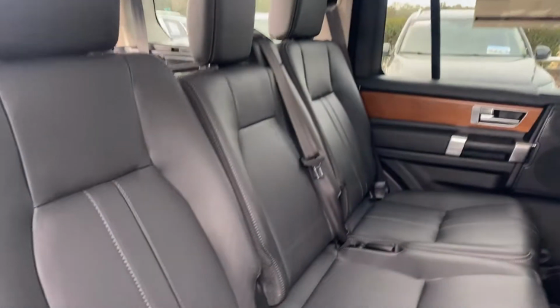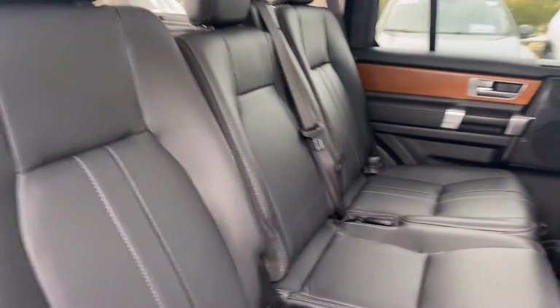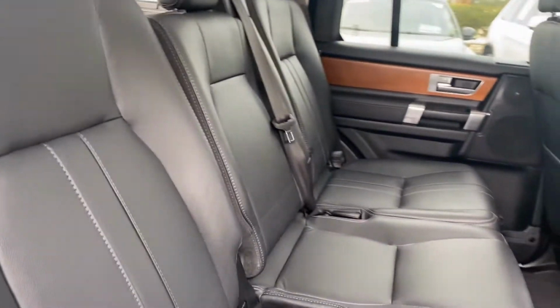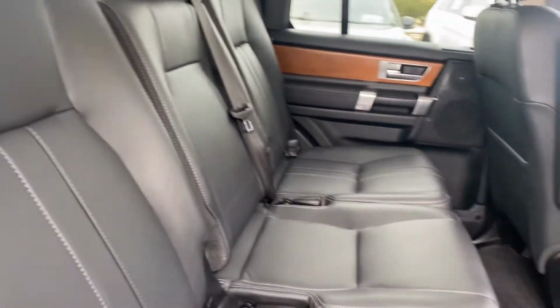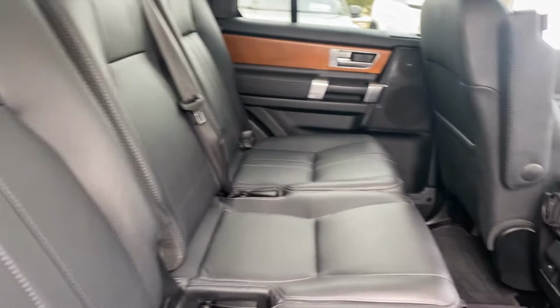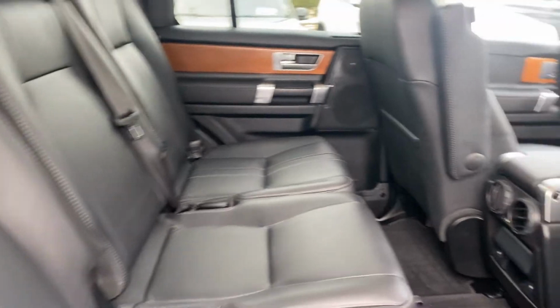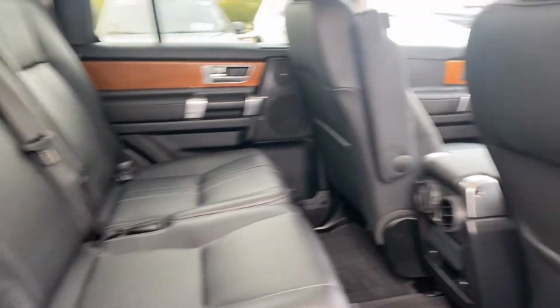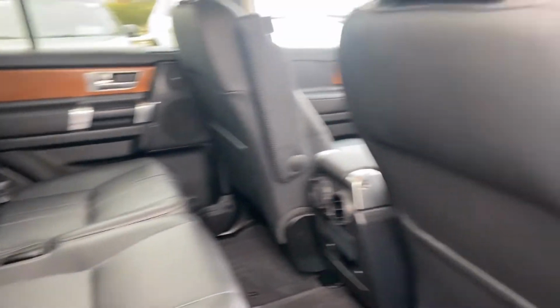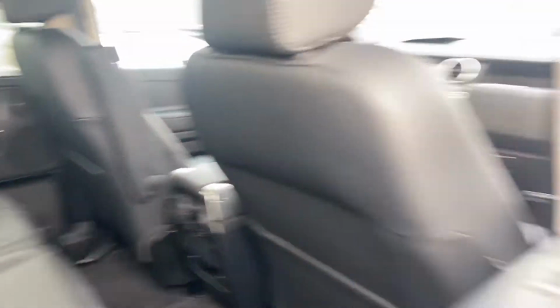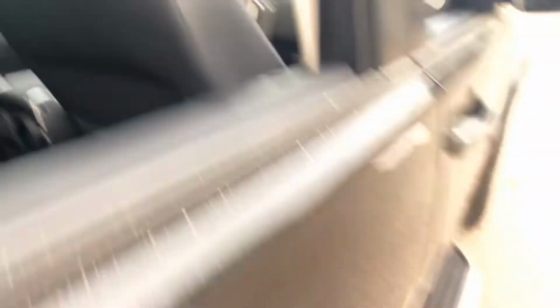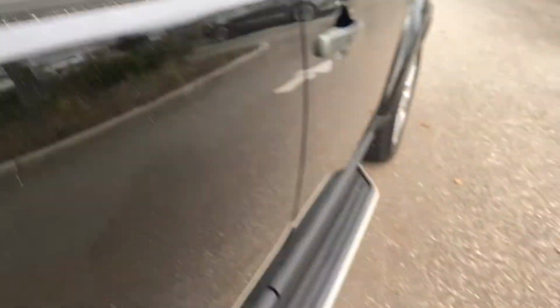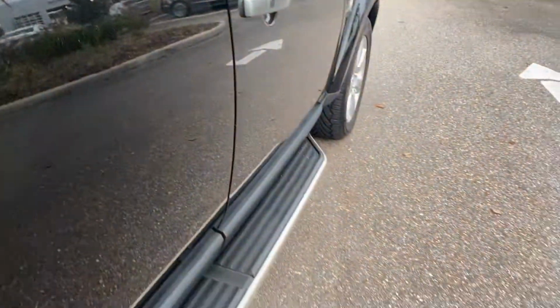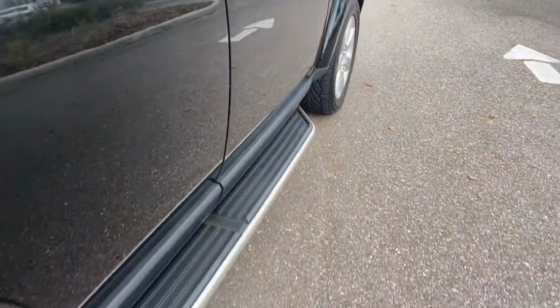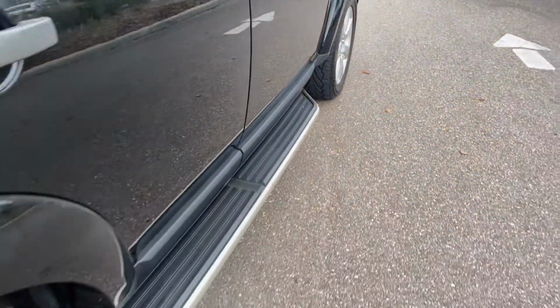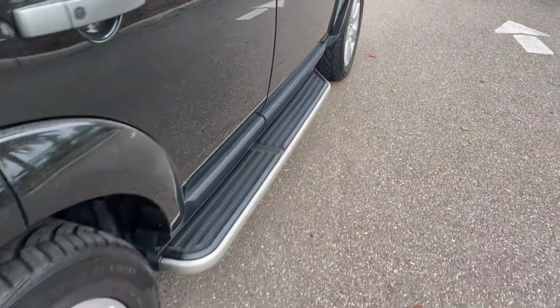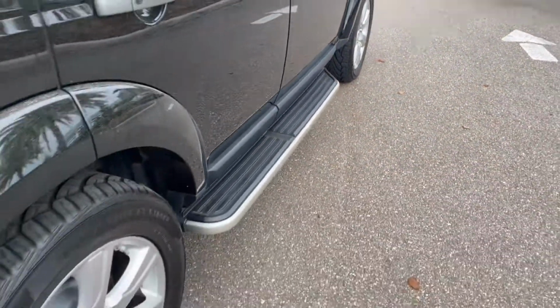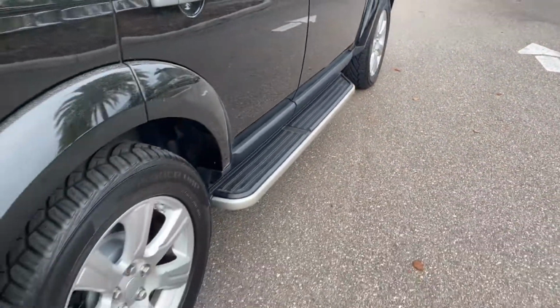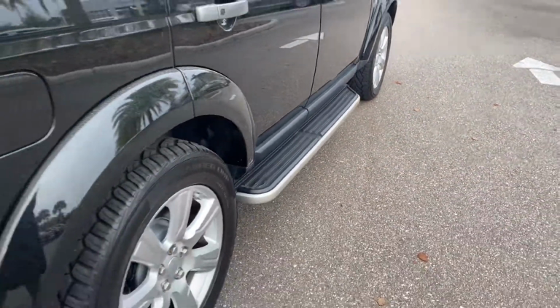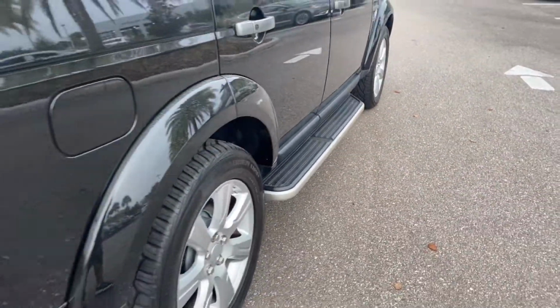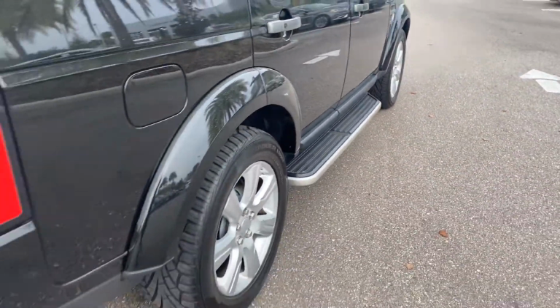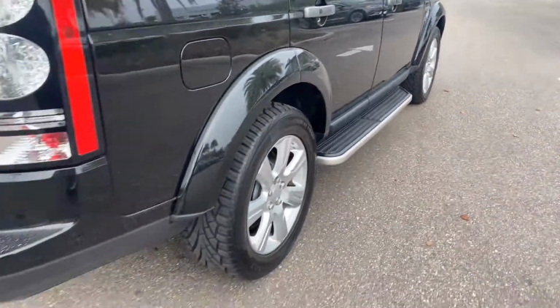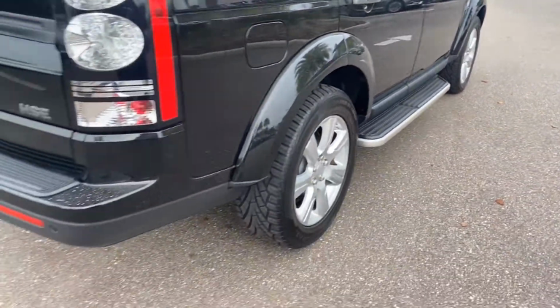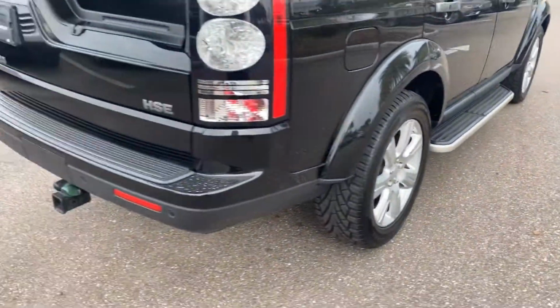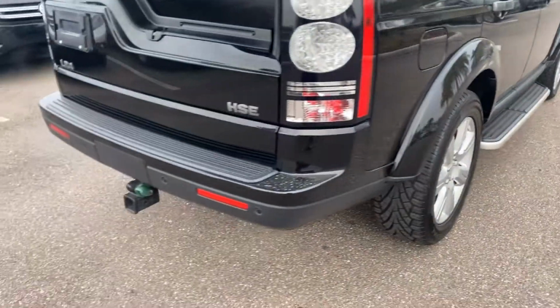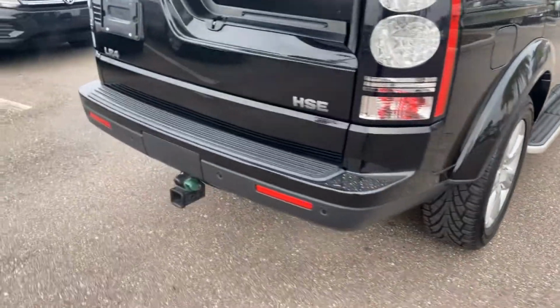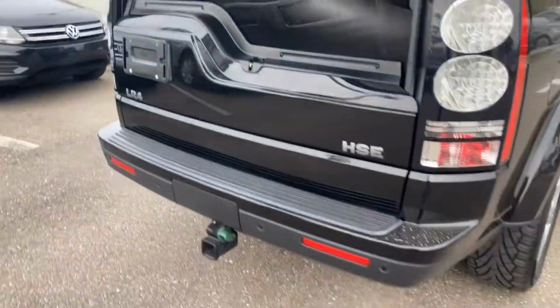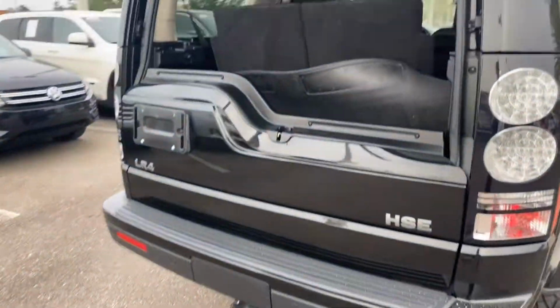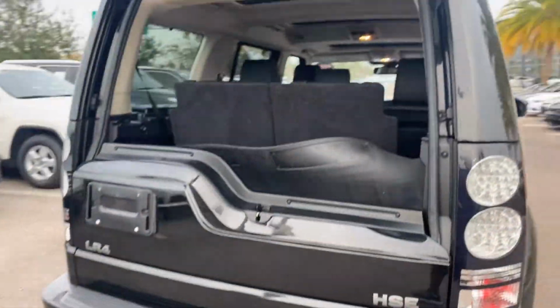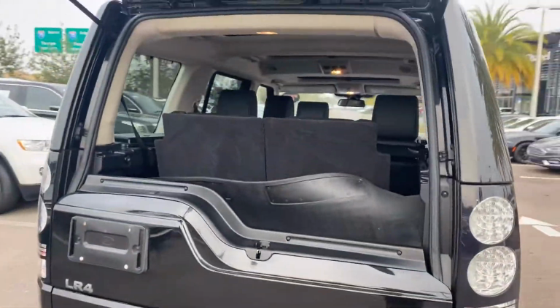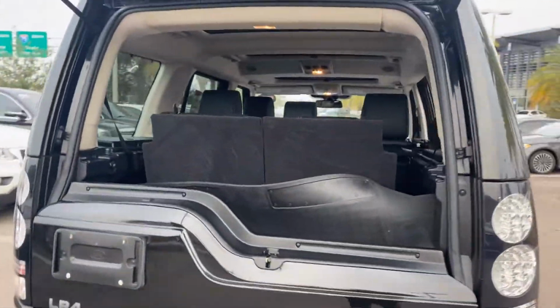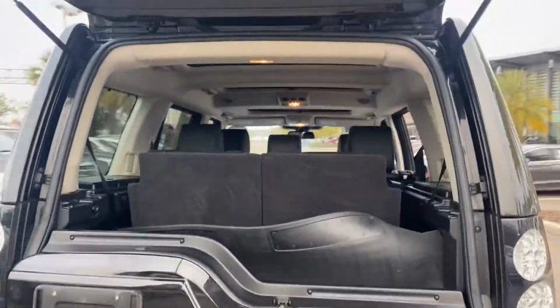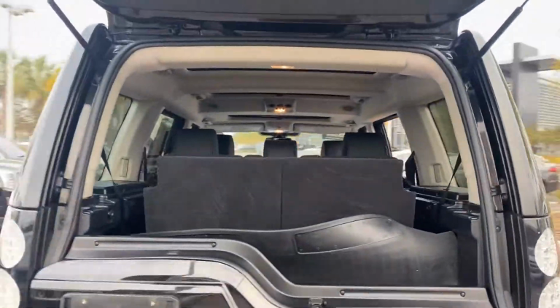Let's look at the second row seats, running boards, aluminum wheels, backup sensors, and third row seat.